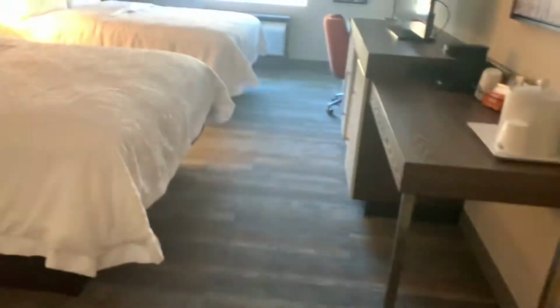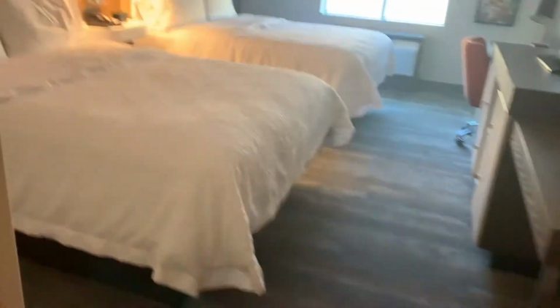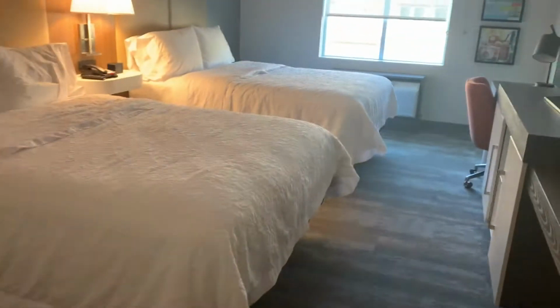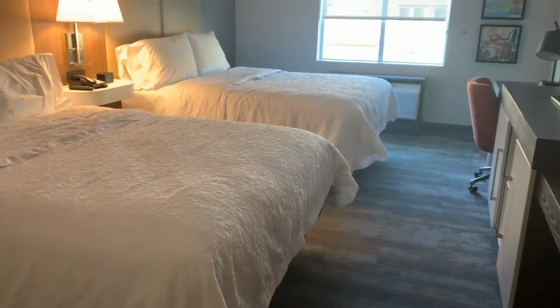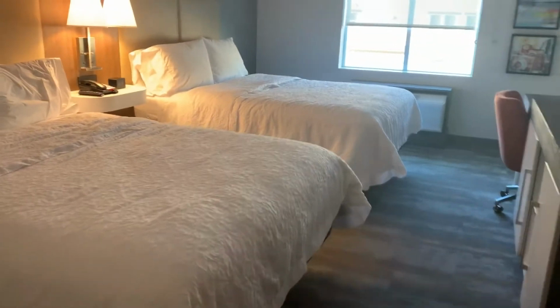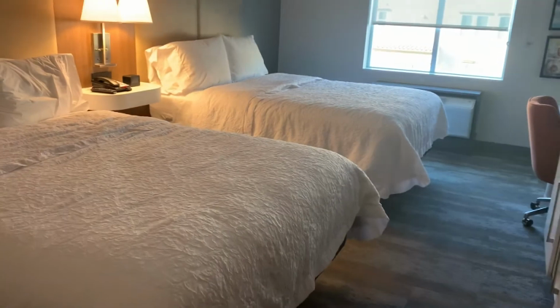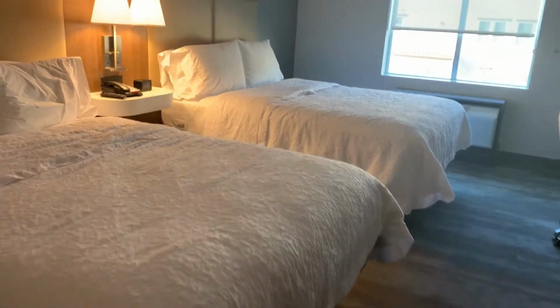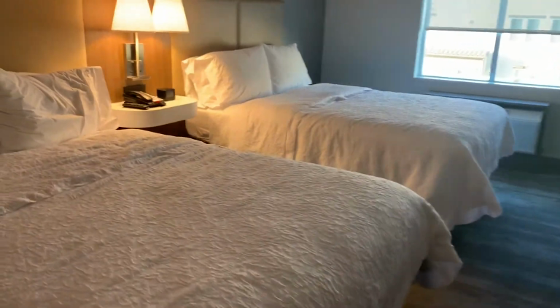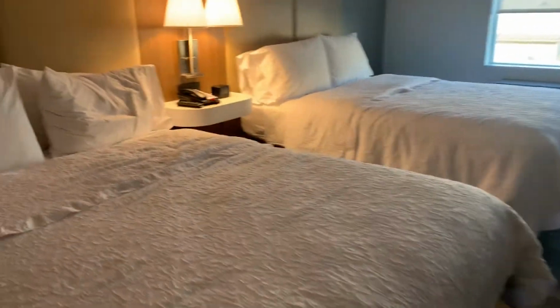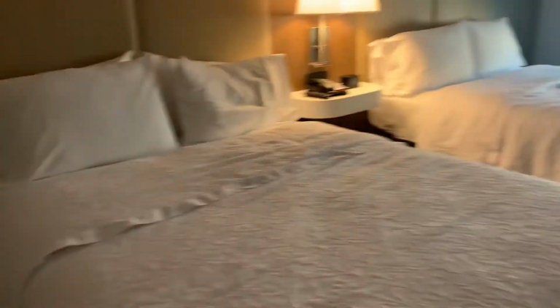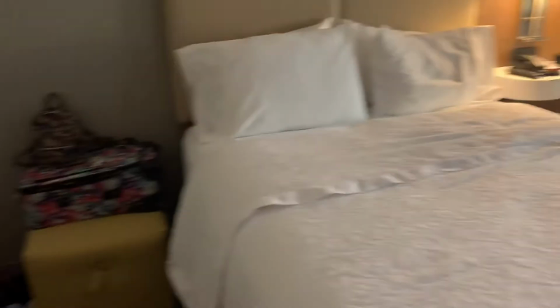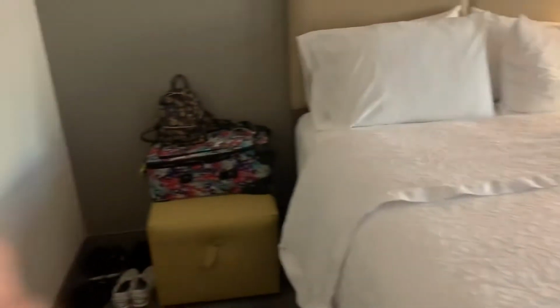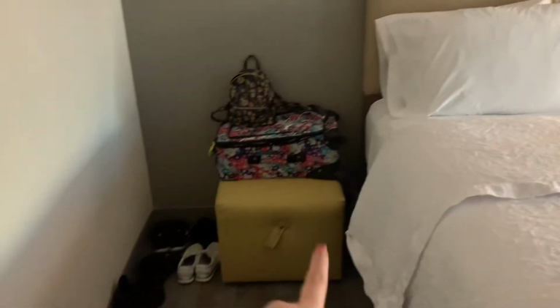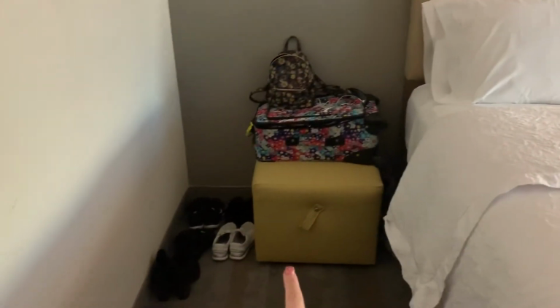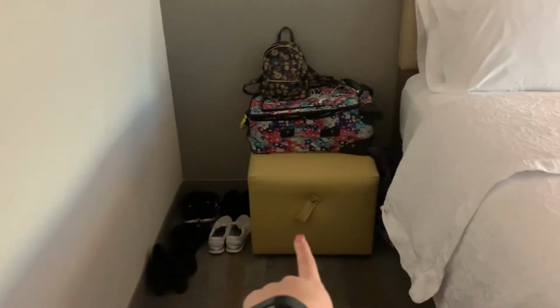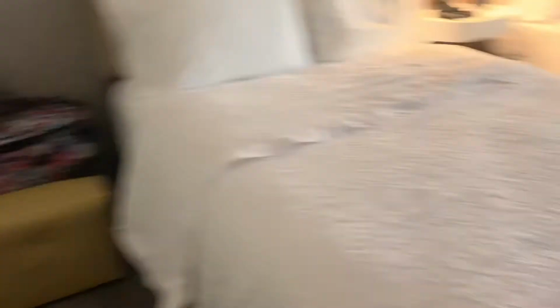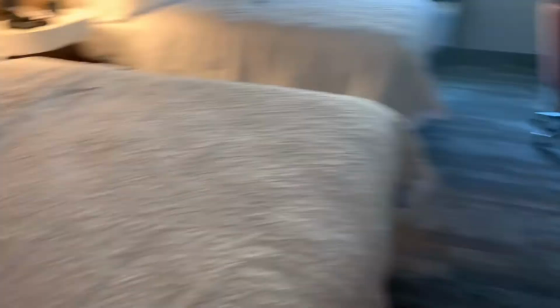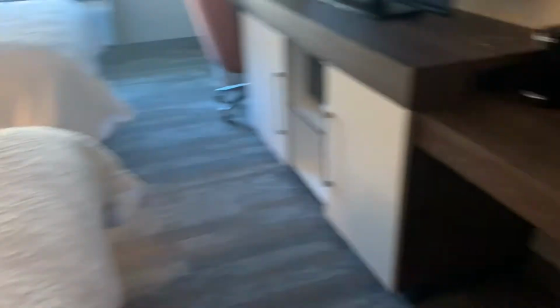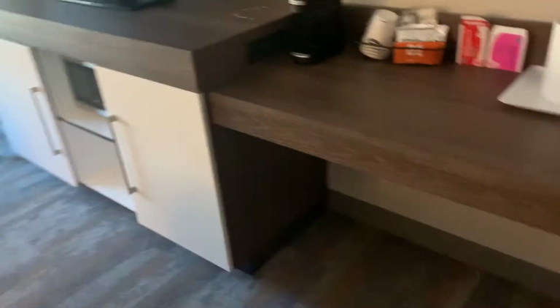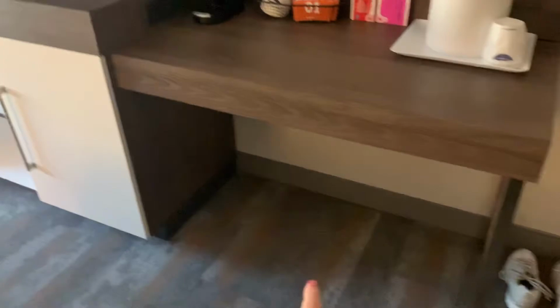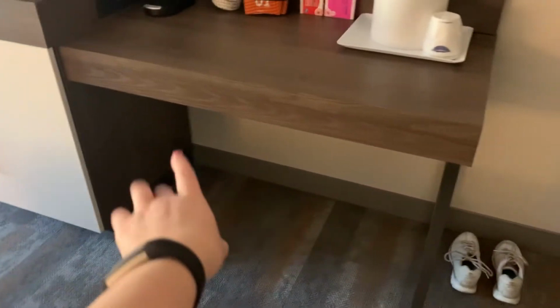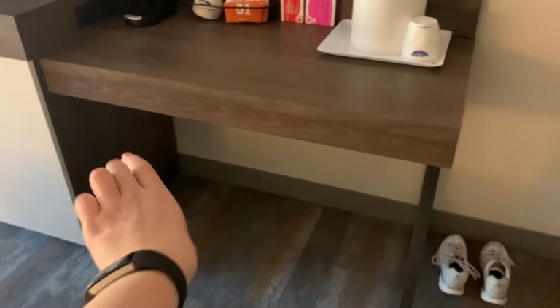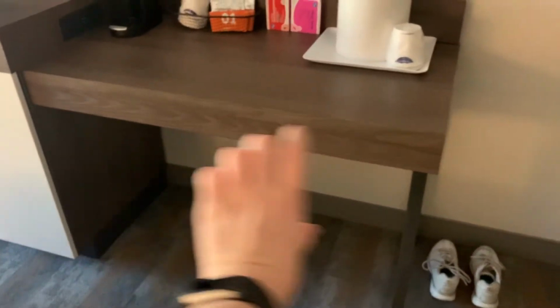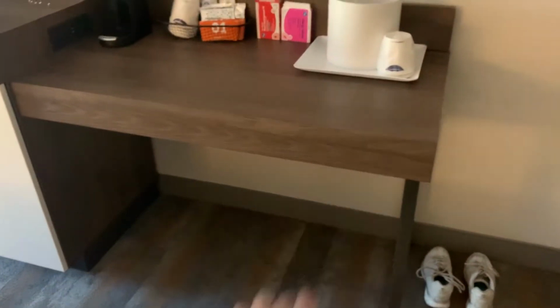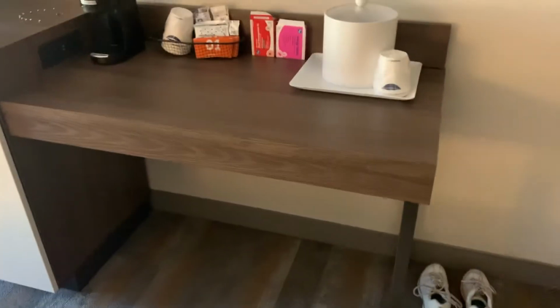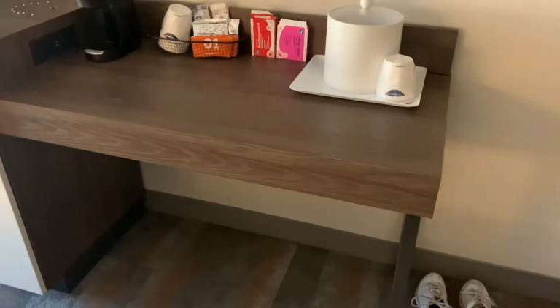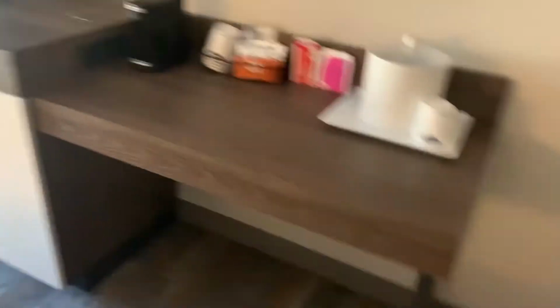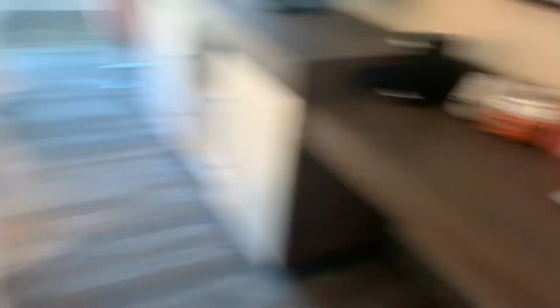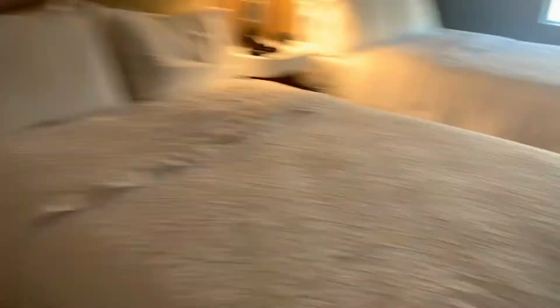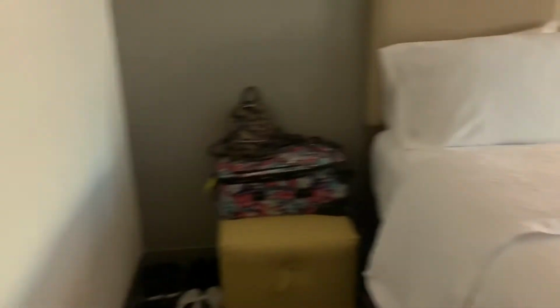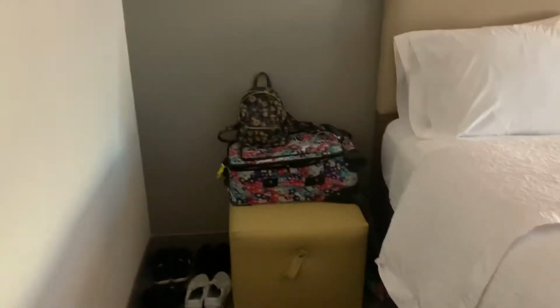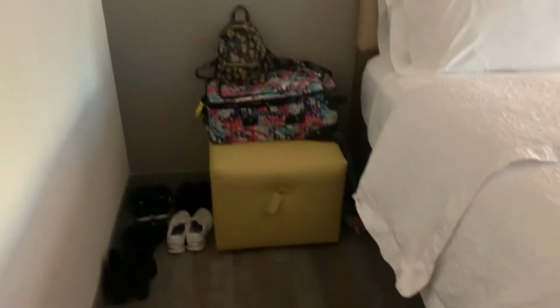We got the double queen bedroom. That yellow thing — there's two of them — goes under this little table. We pulled them out and used them to put suitcases on.